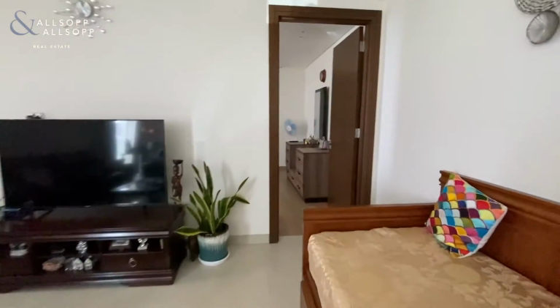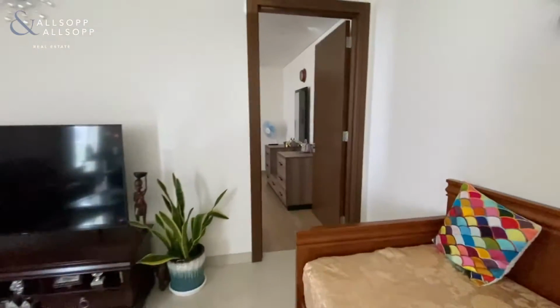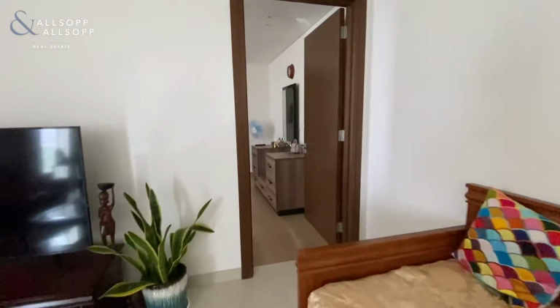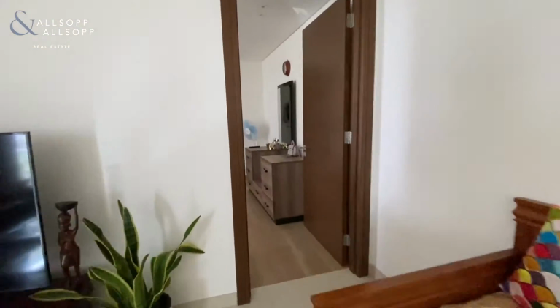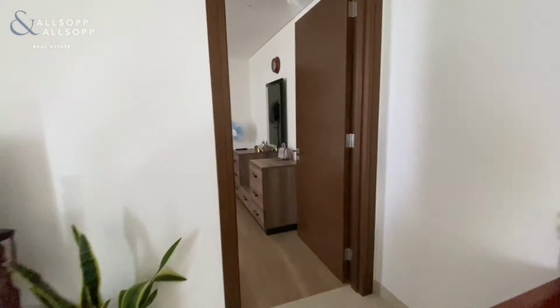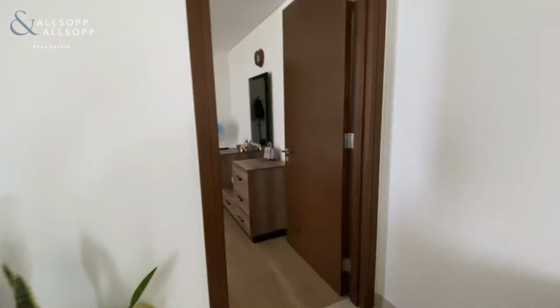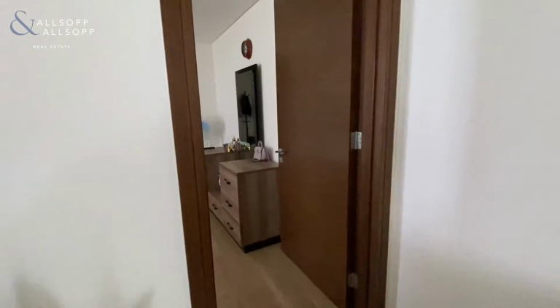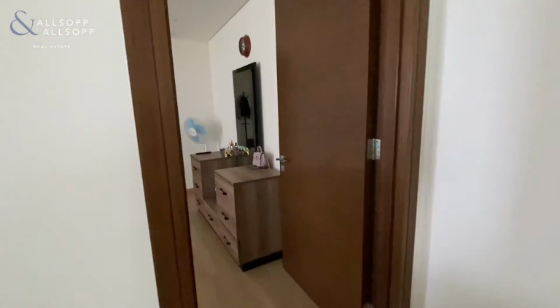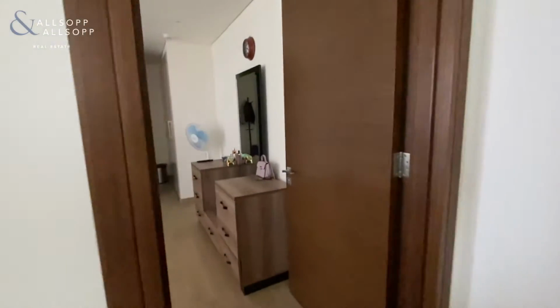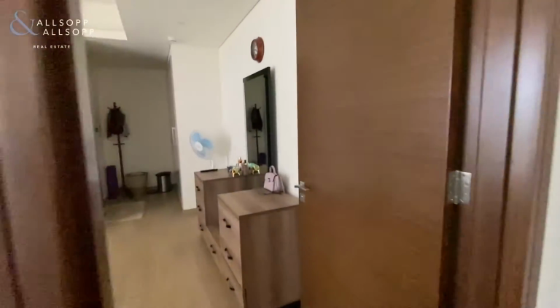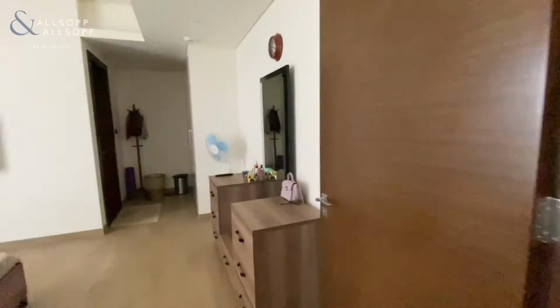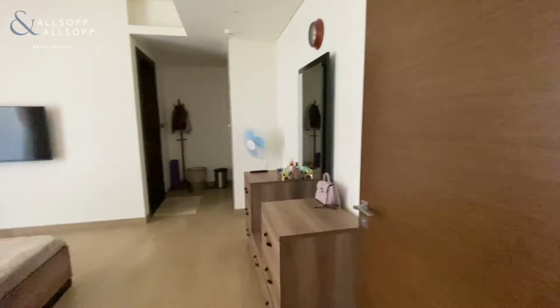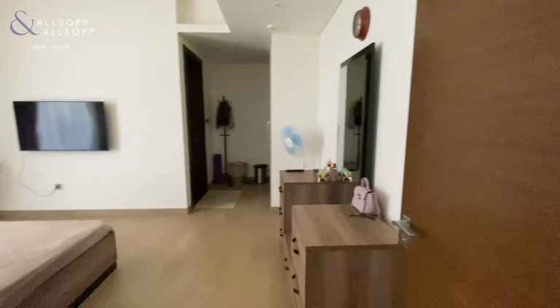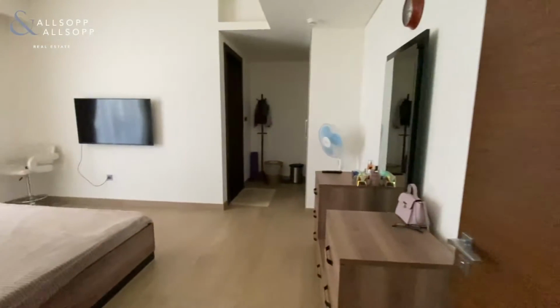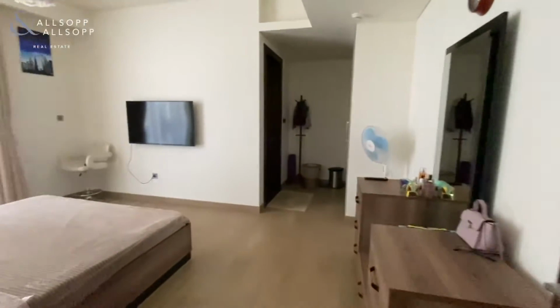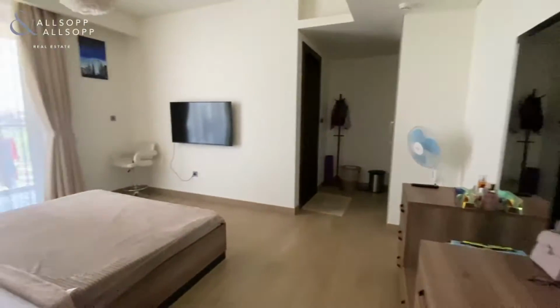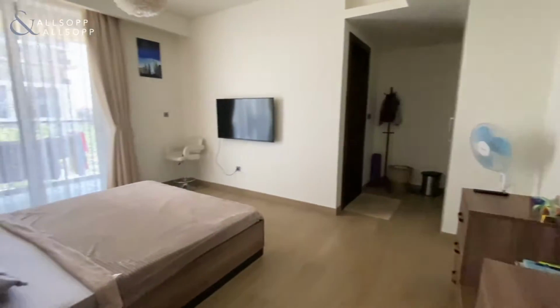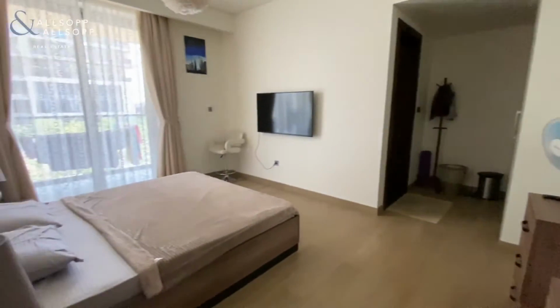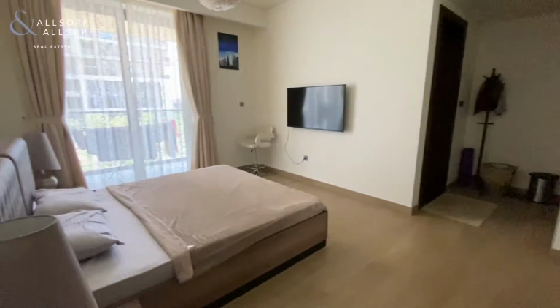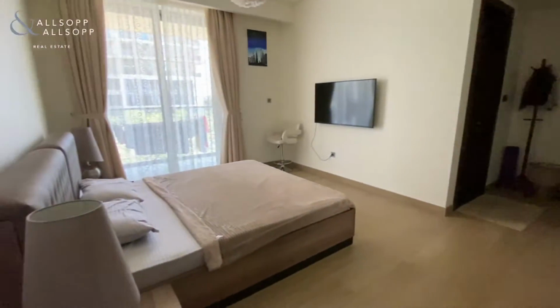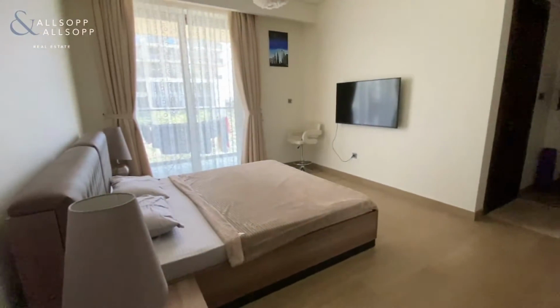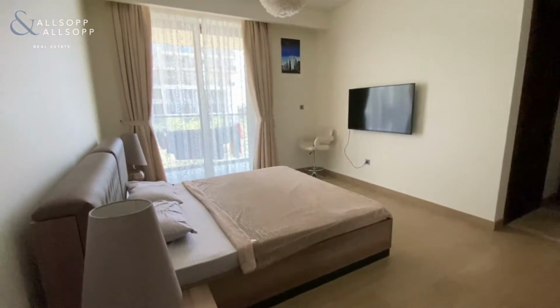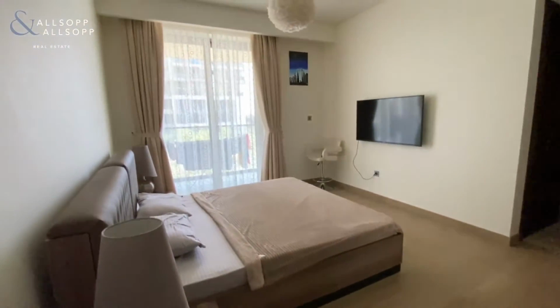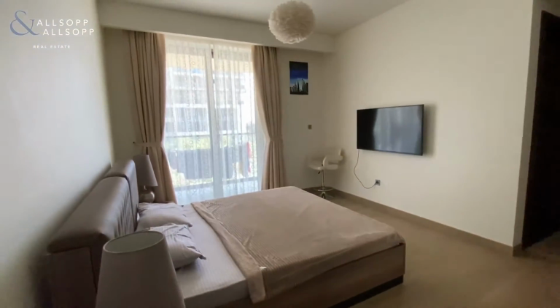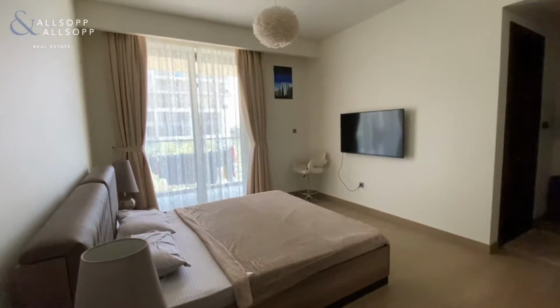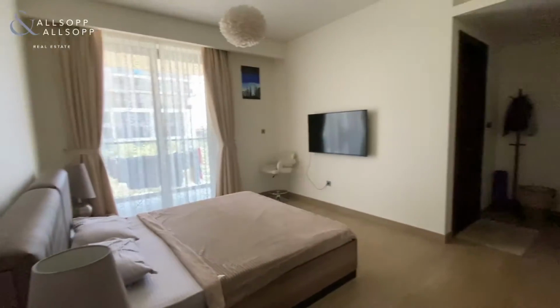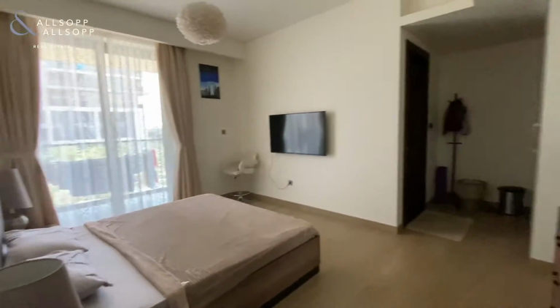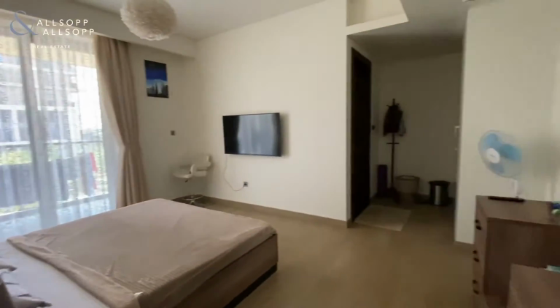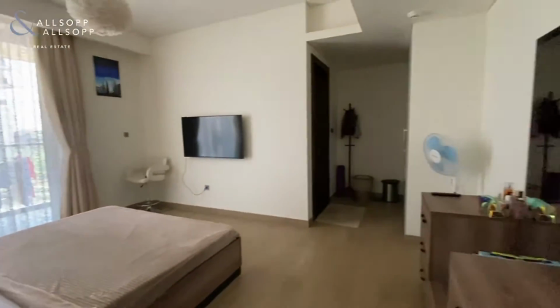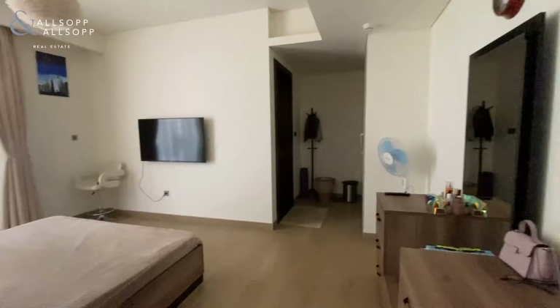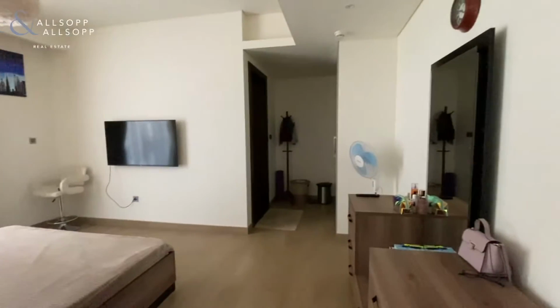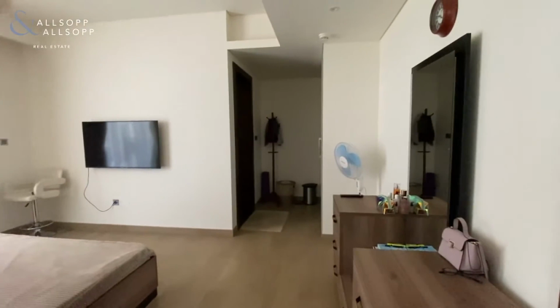Taking us through into one of the bedrooms now — really nice finish in the bedrooms. You have the parquet floor and access to the balcony from both of the bedrooms.